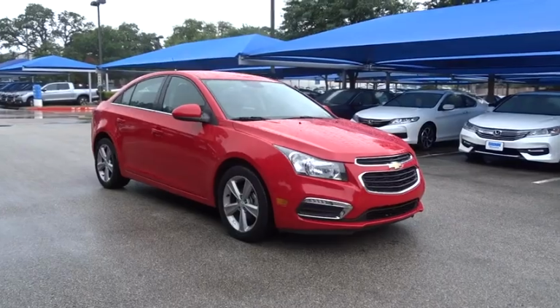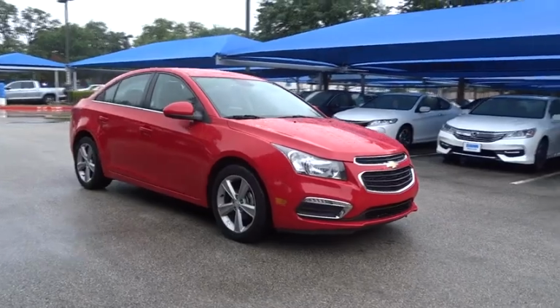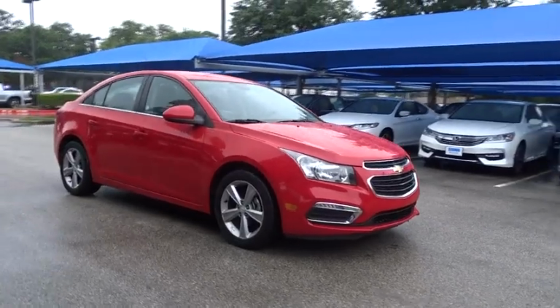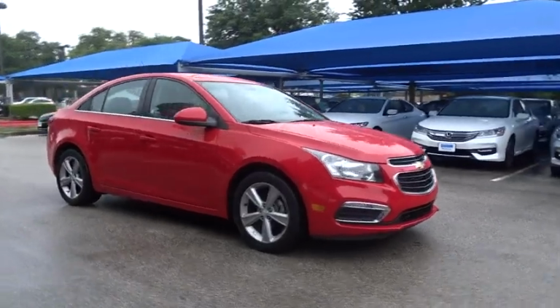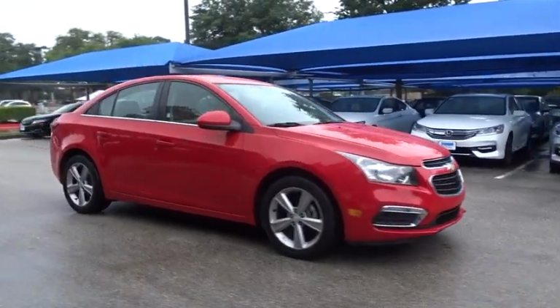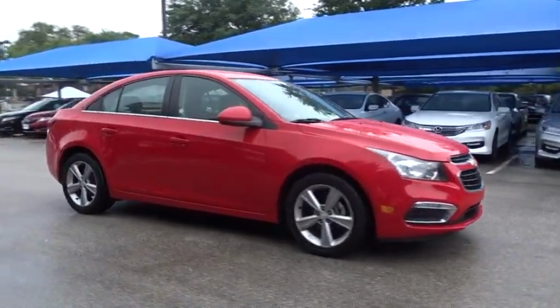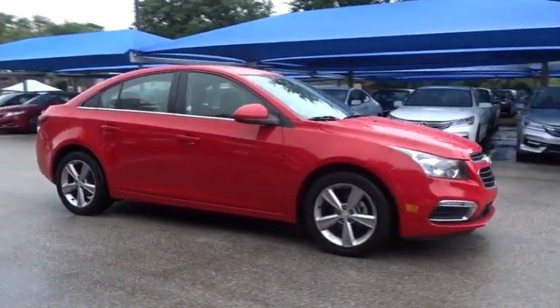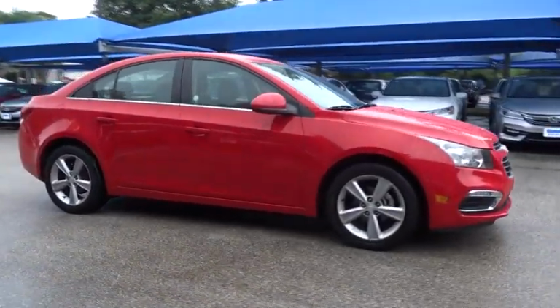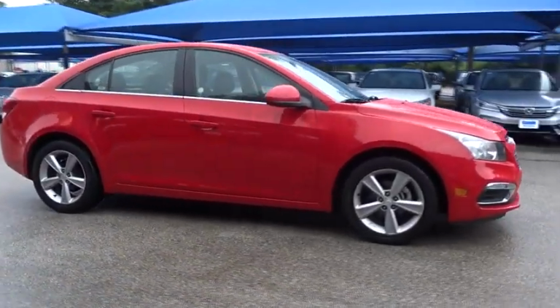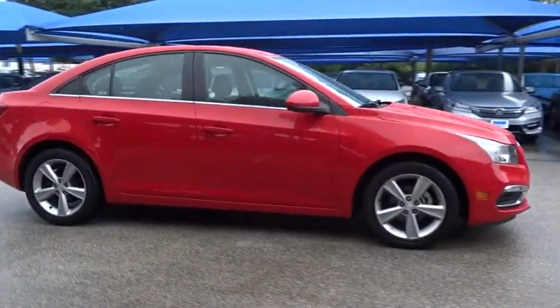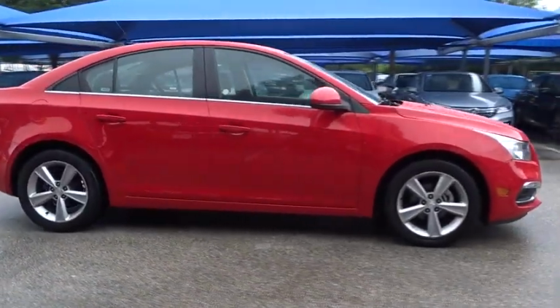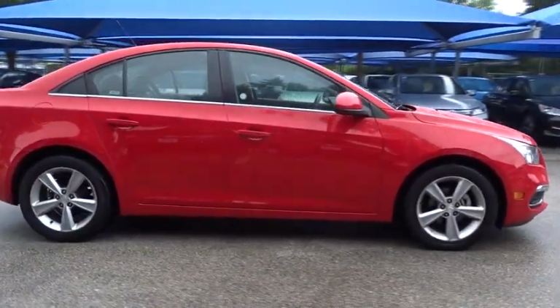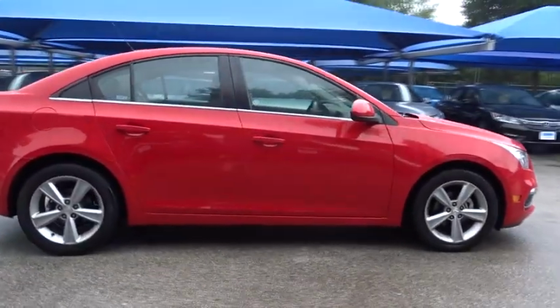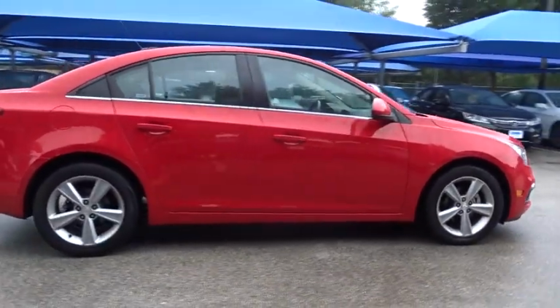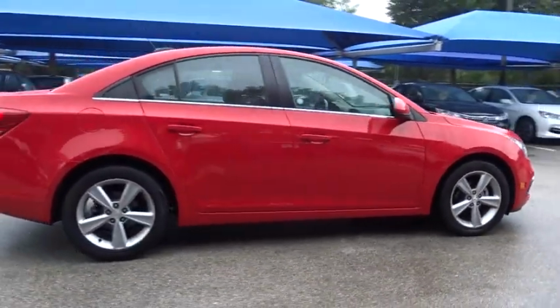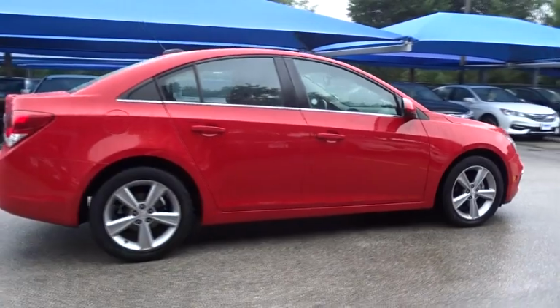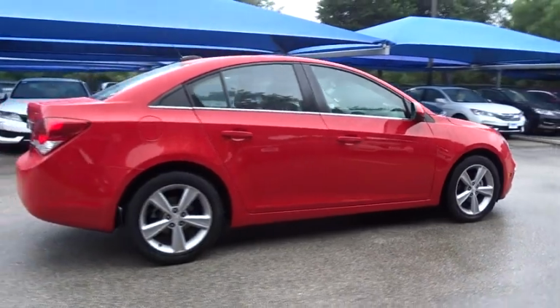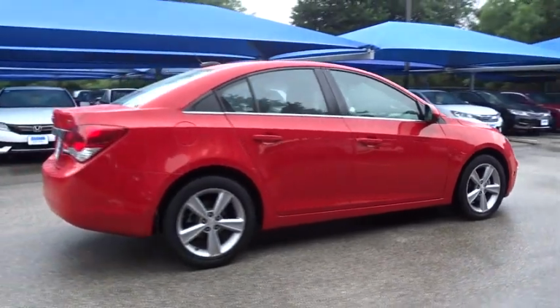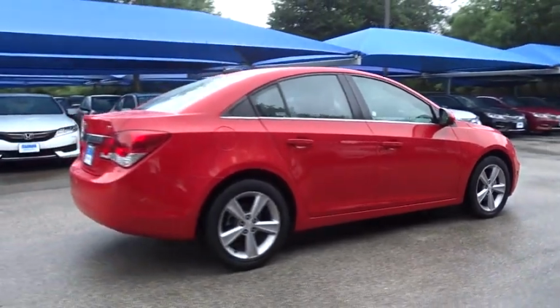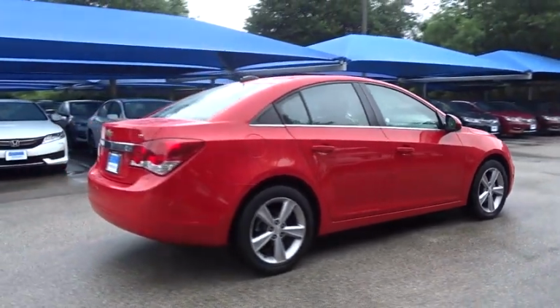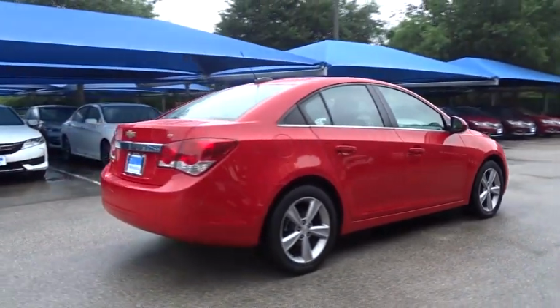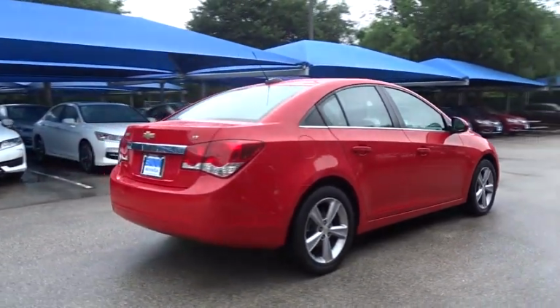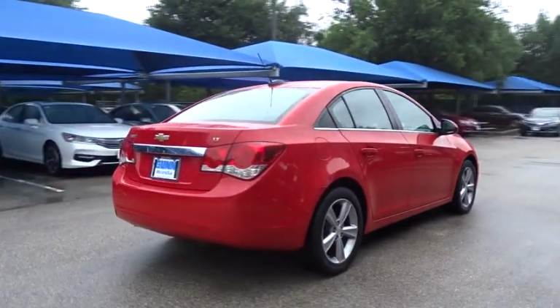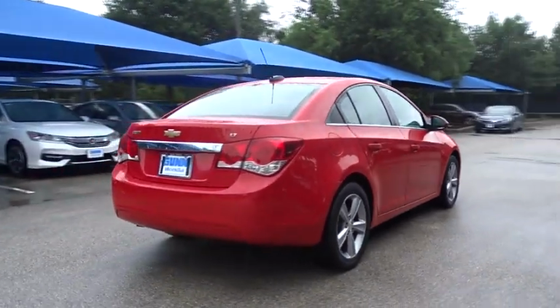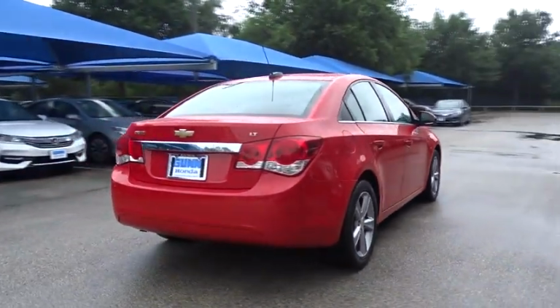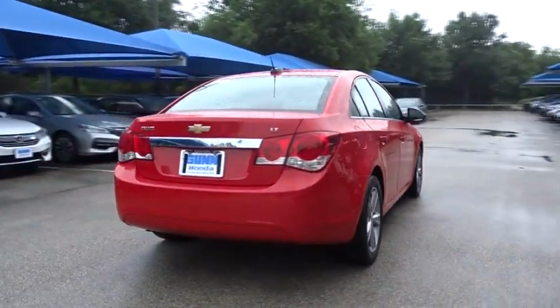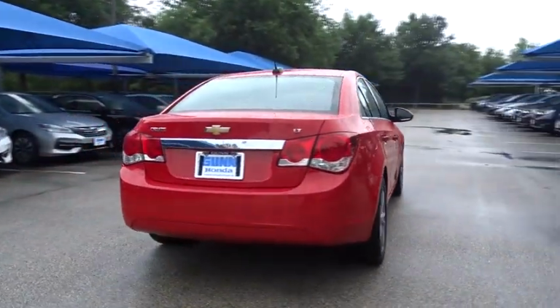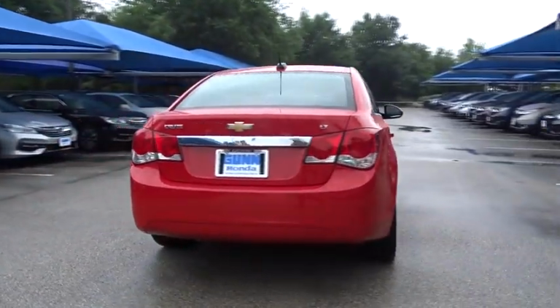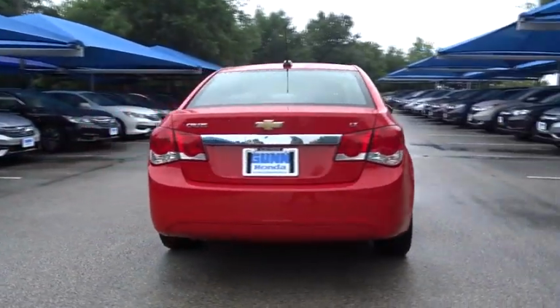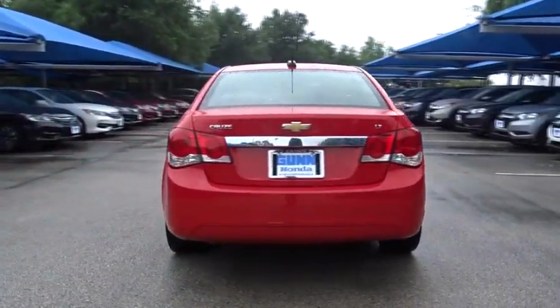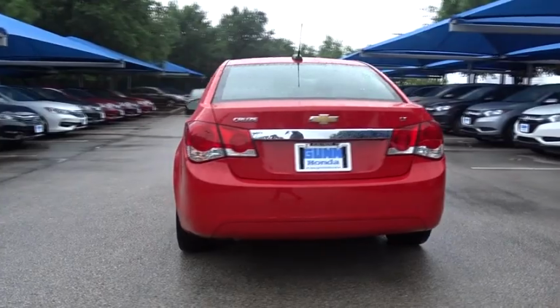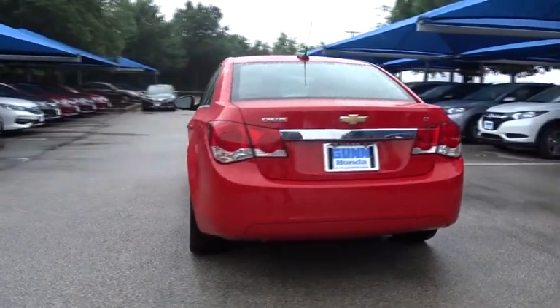The 2016 Chevrolet Cruze. The Cruze Blueprint calls for more than you'd expect. This vehicle has less than 35,000 miles. Here are some of this vehicle's great options.